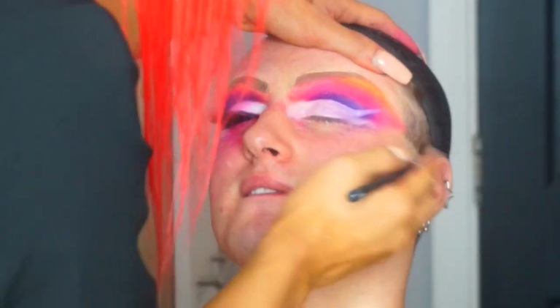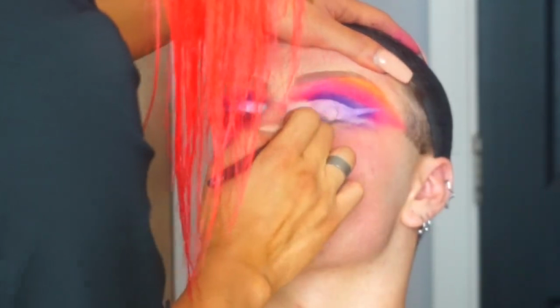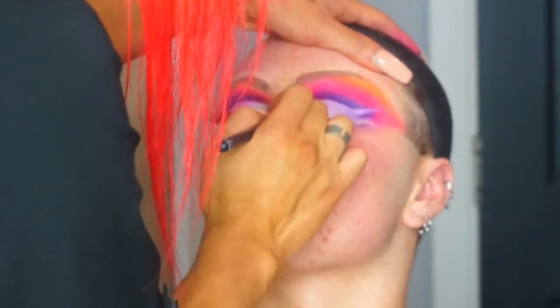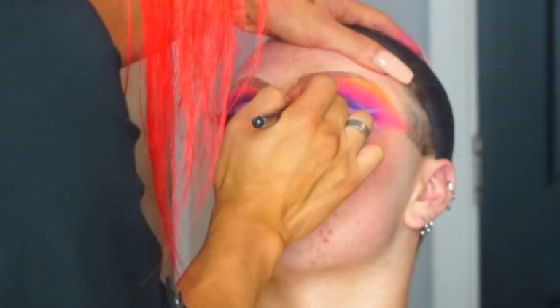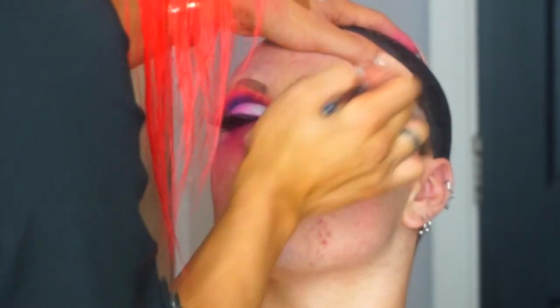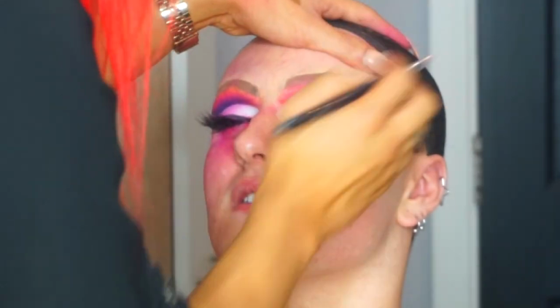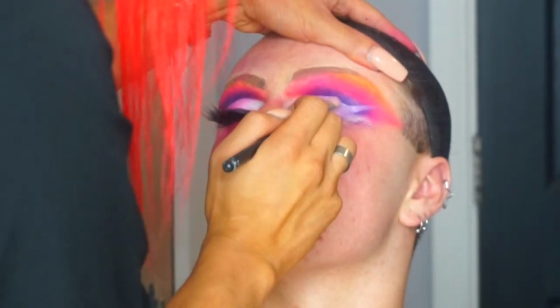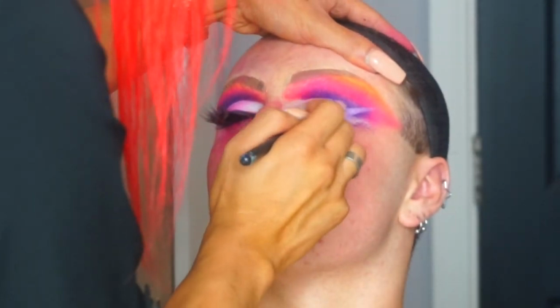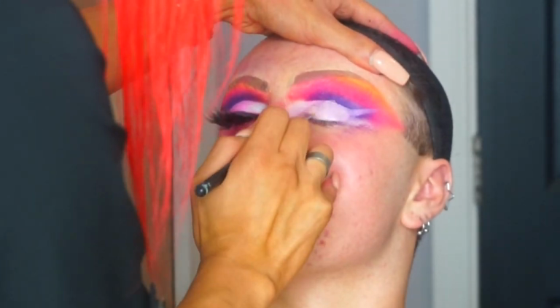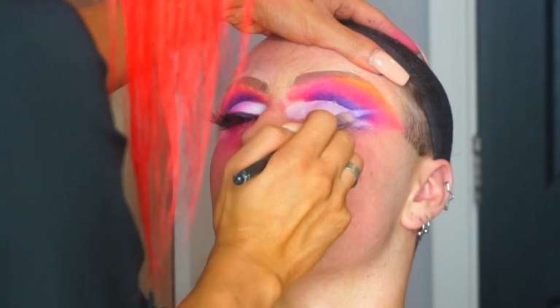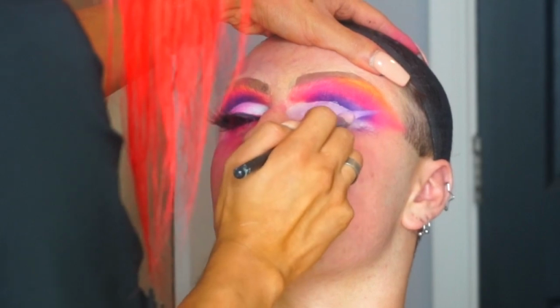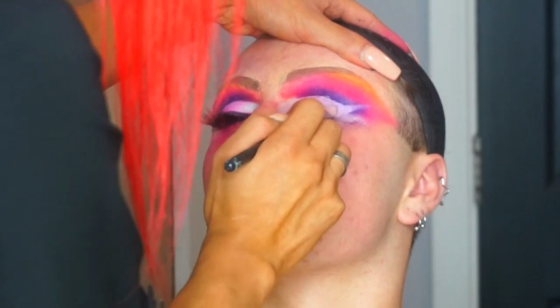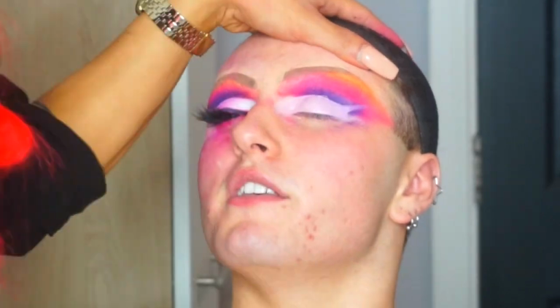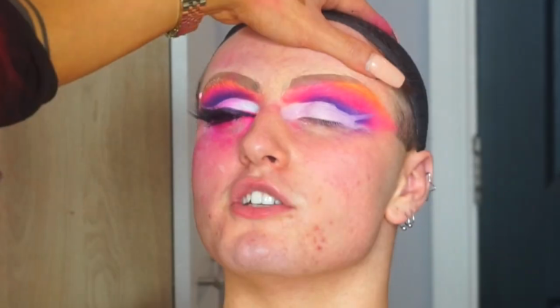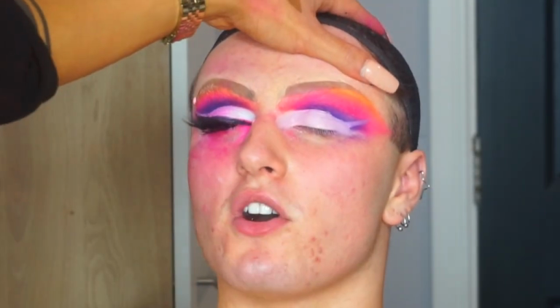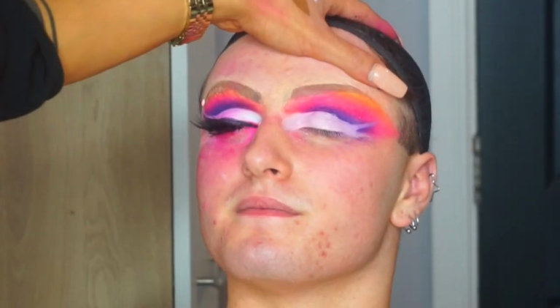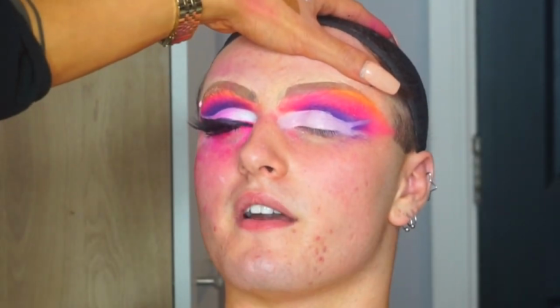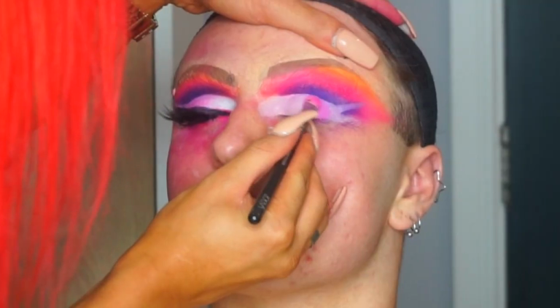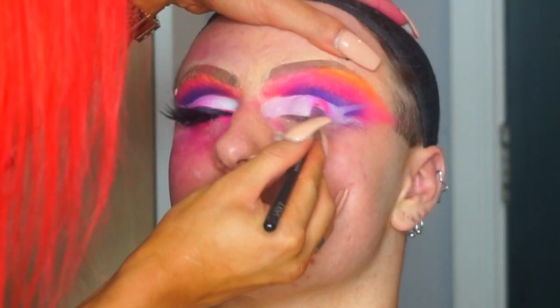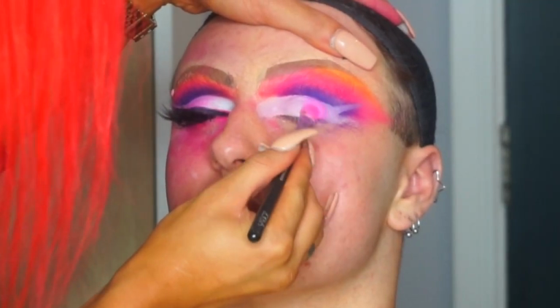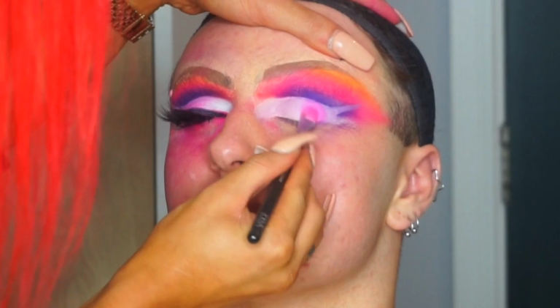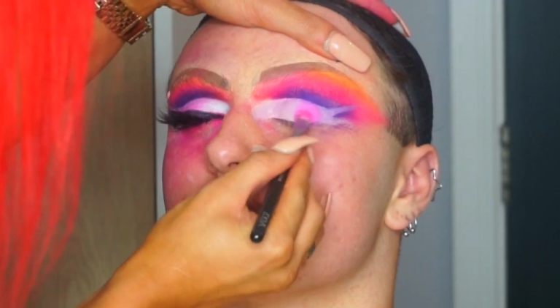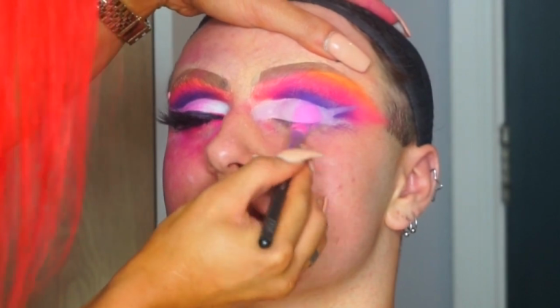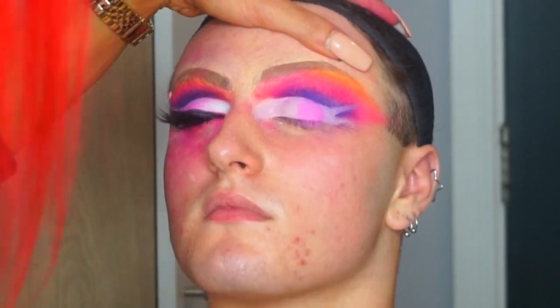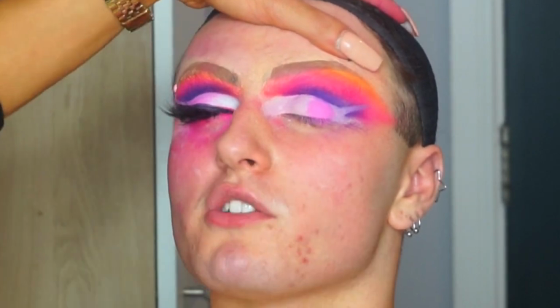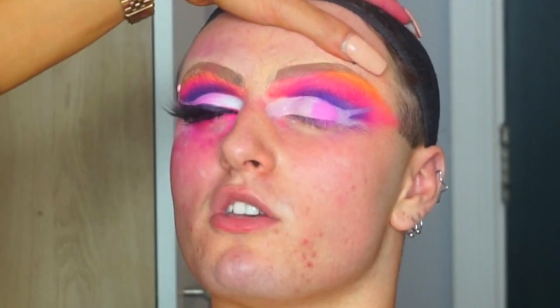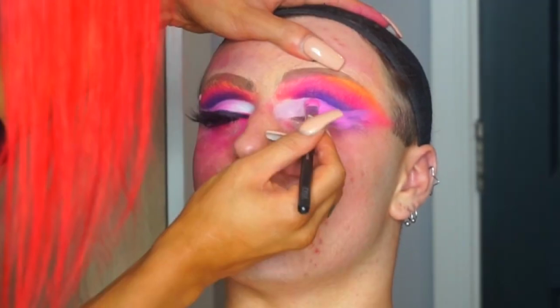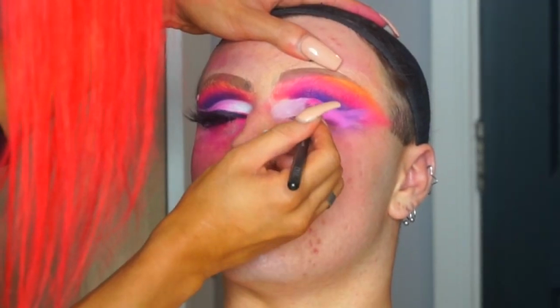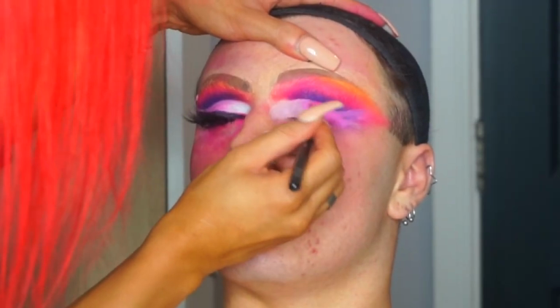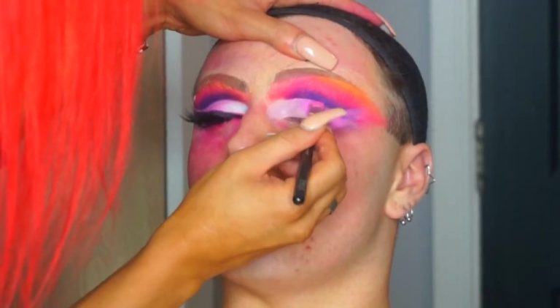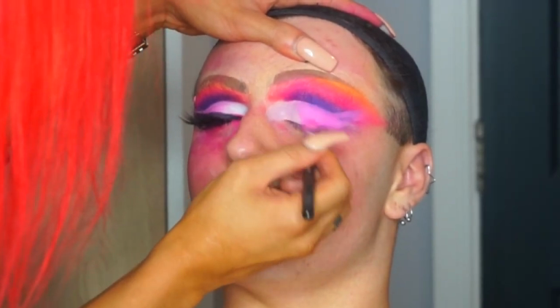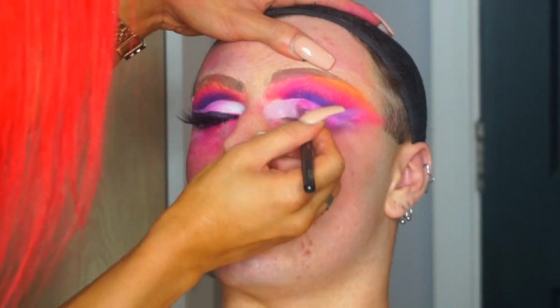We lip sync, we dance — it's just so much fun. I'm going to be setting the cut crease with a pink and a white eyeshadow, and I'm also going to be doing the liner, lashes, and rhinestones before I get onto the face.